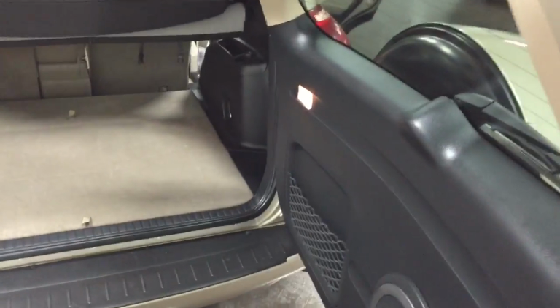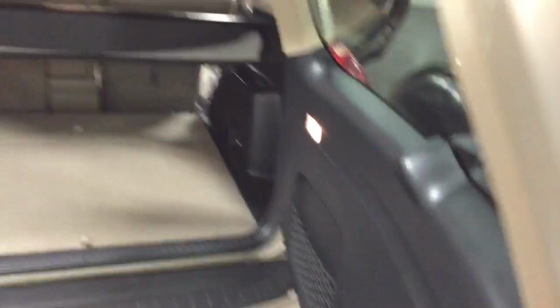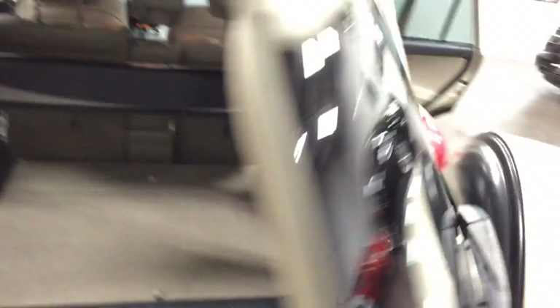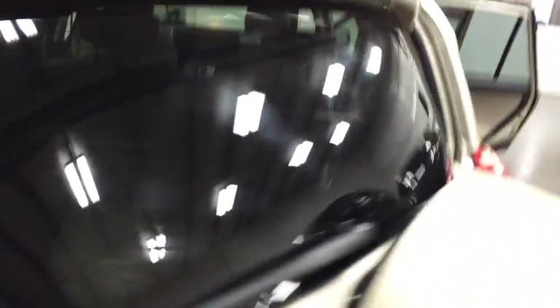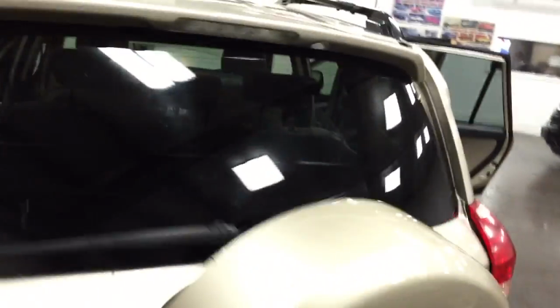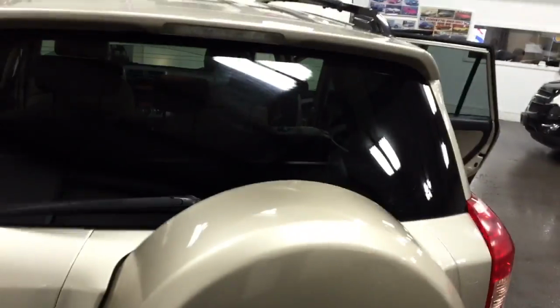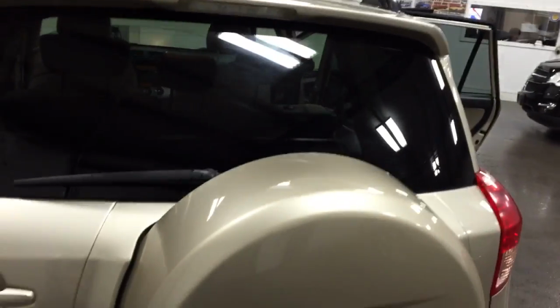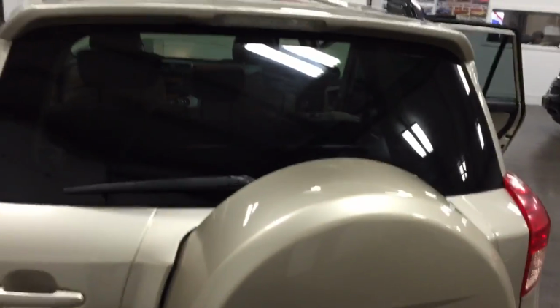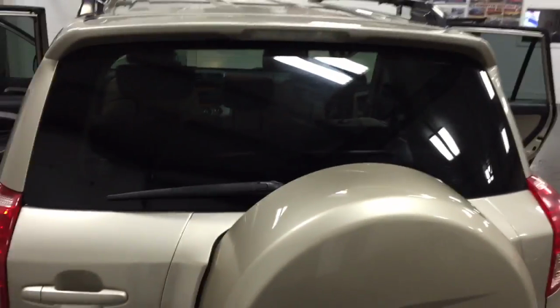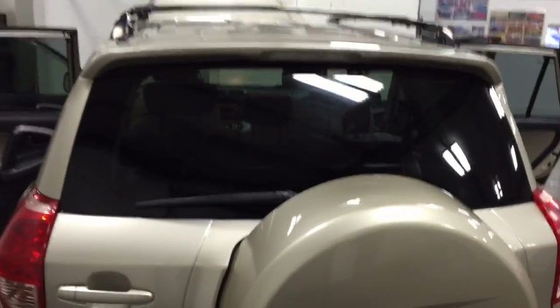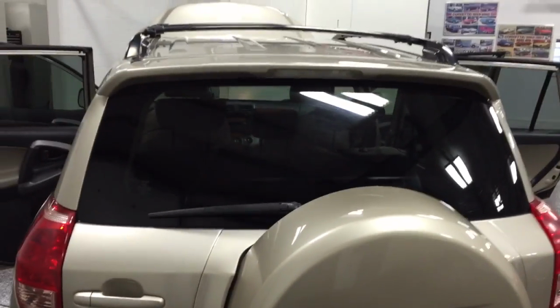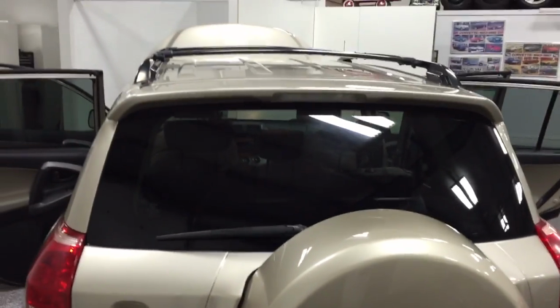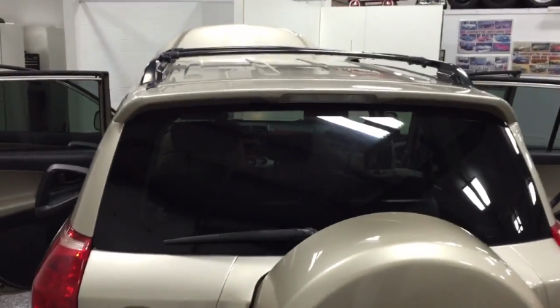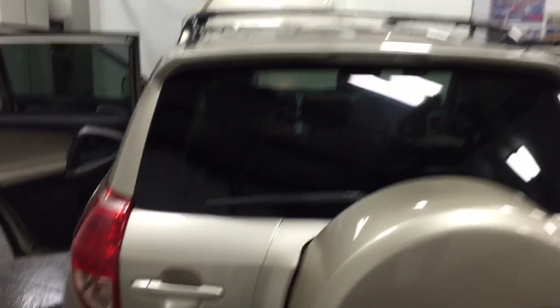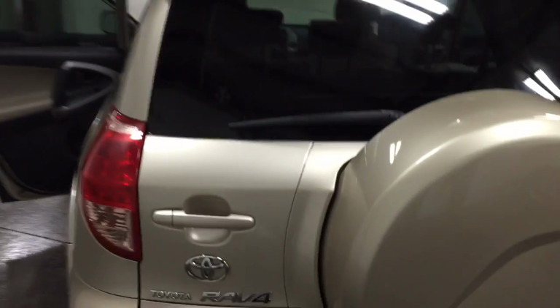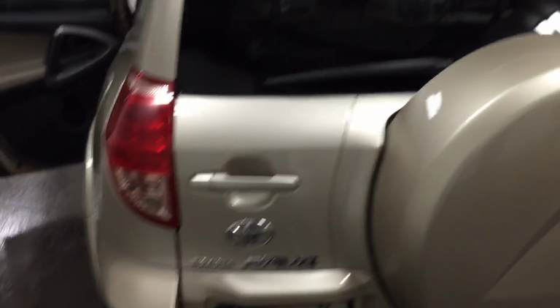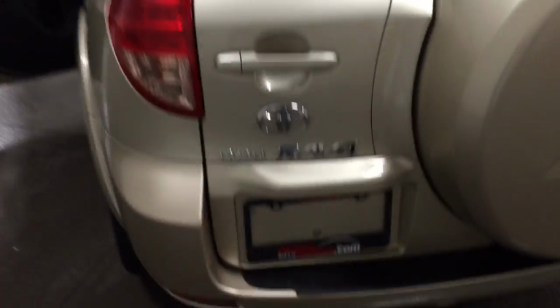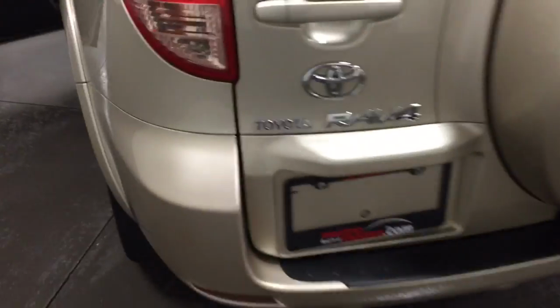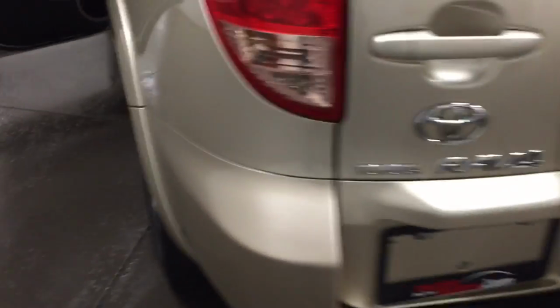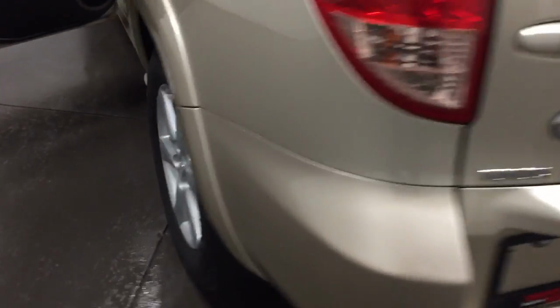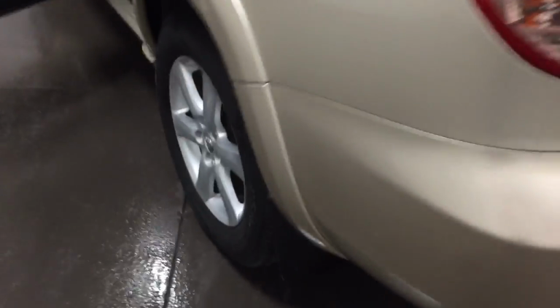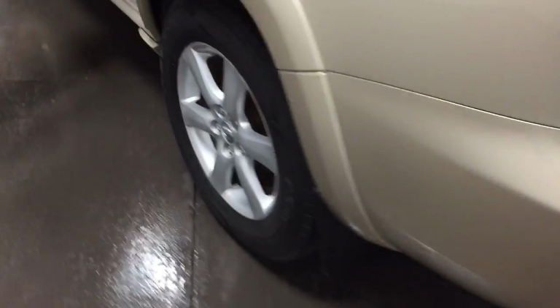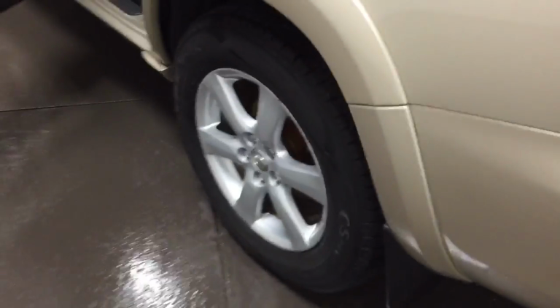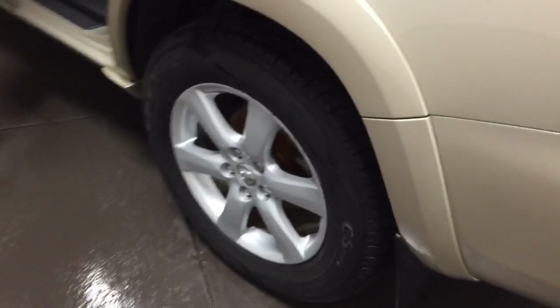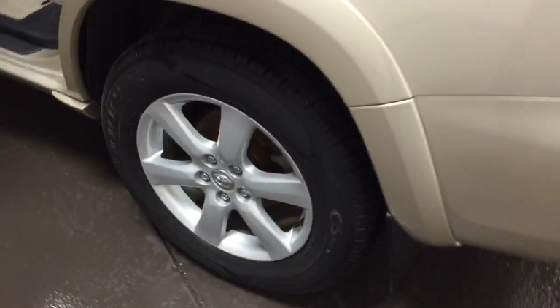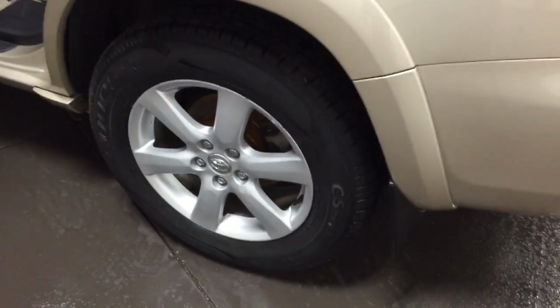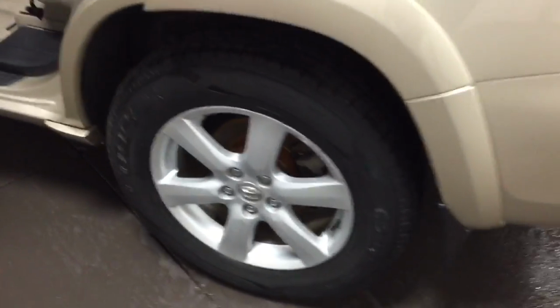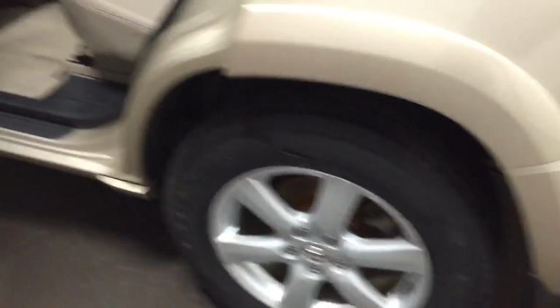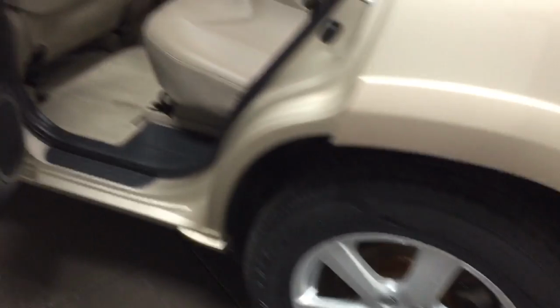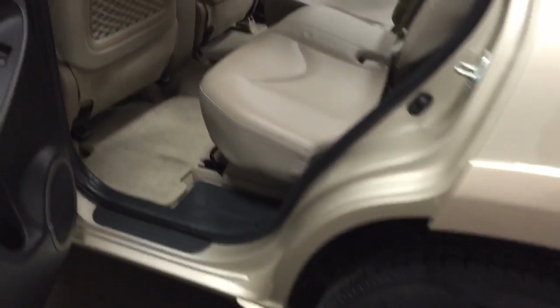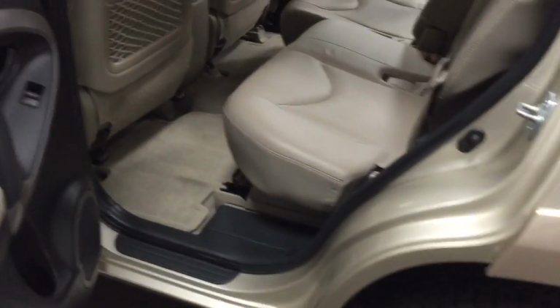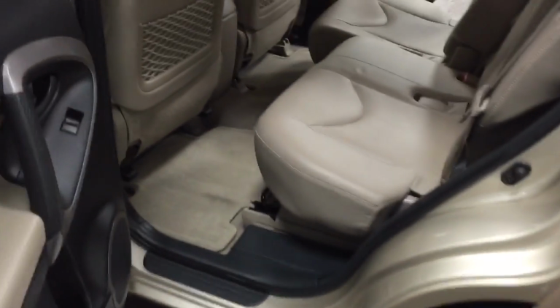It has the rear spoiler and the roof rack with cross rails — all in excellent condition as you can see.